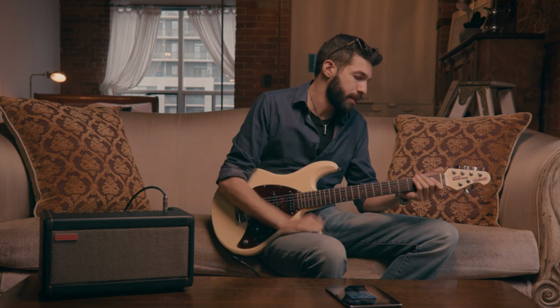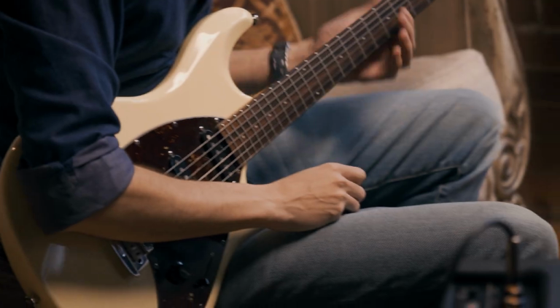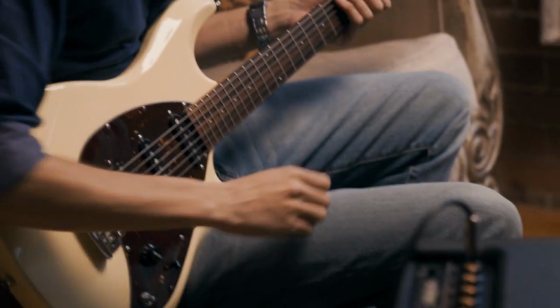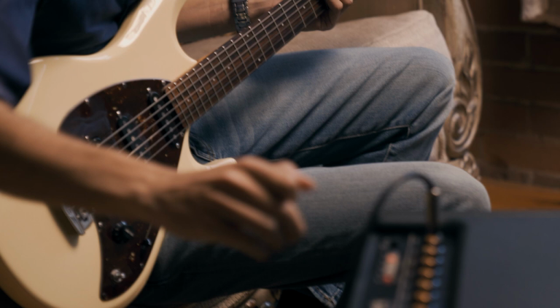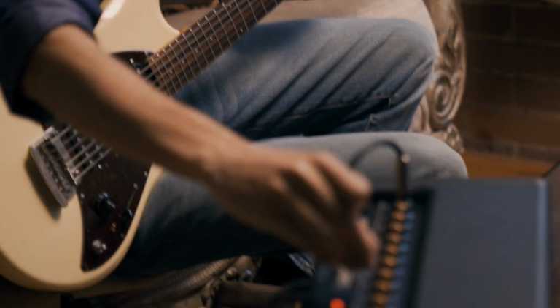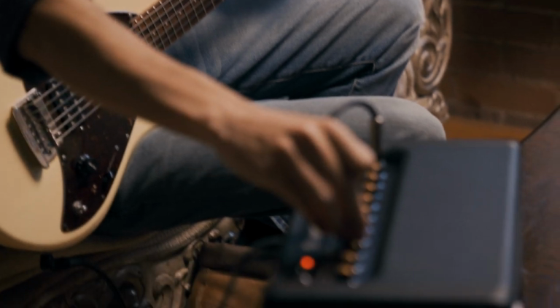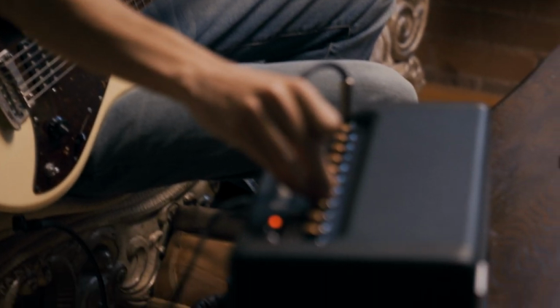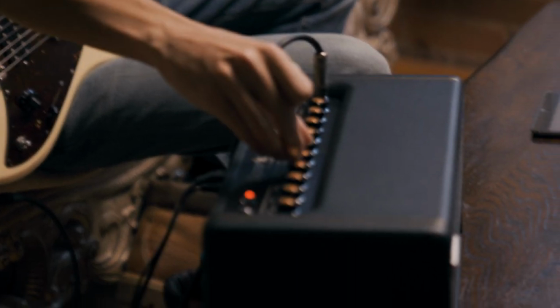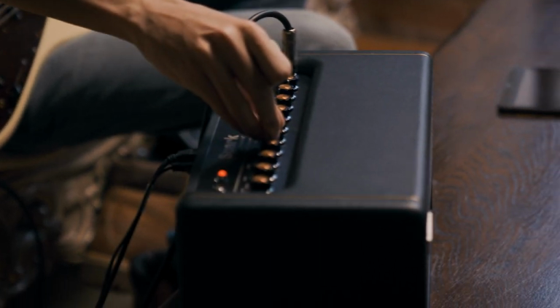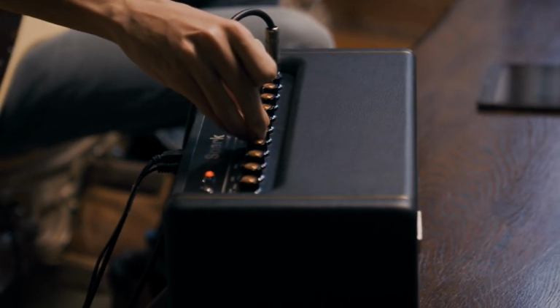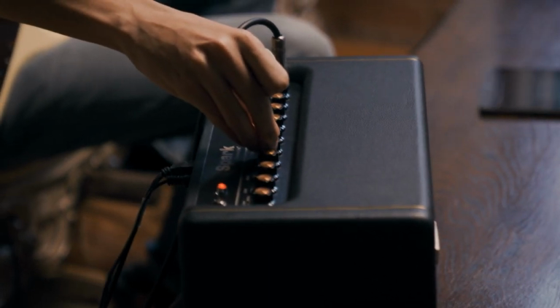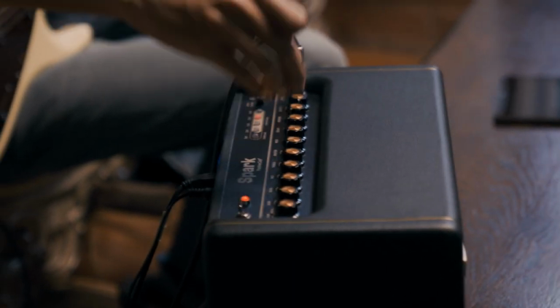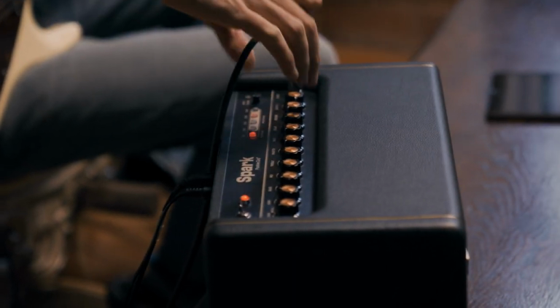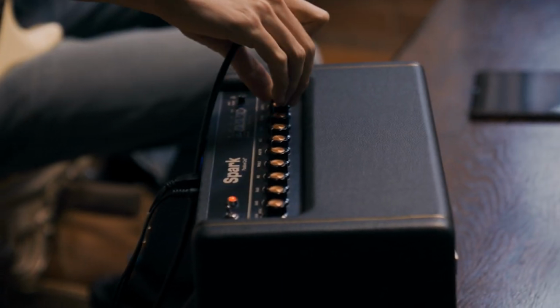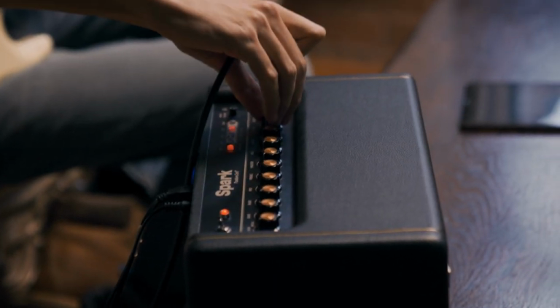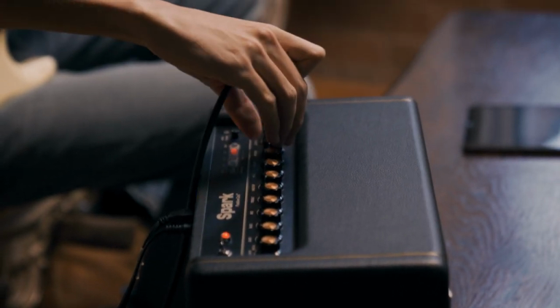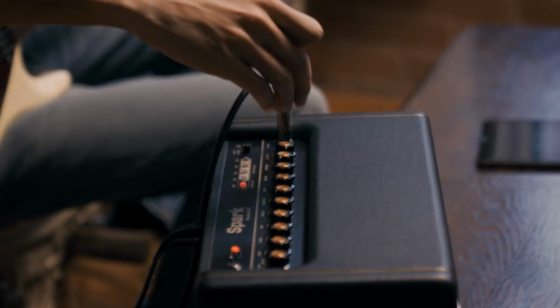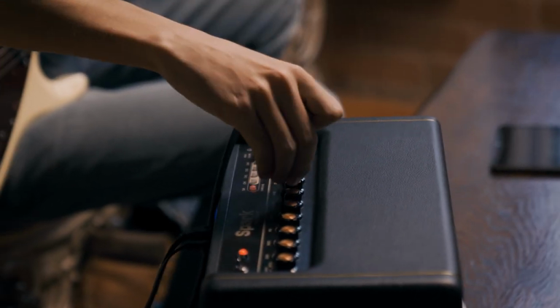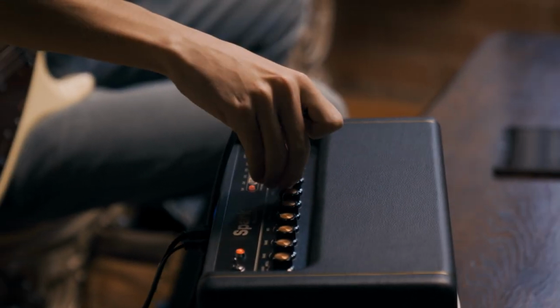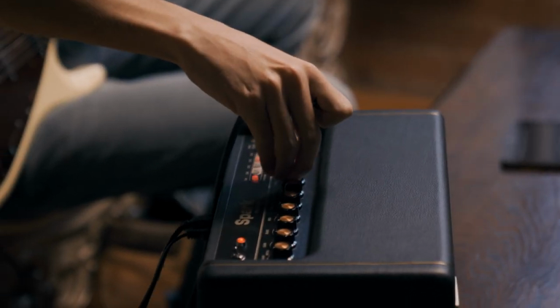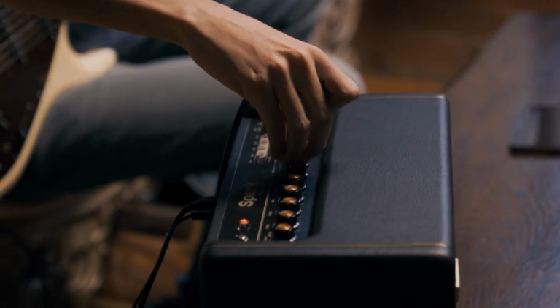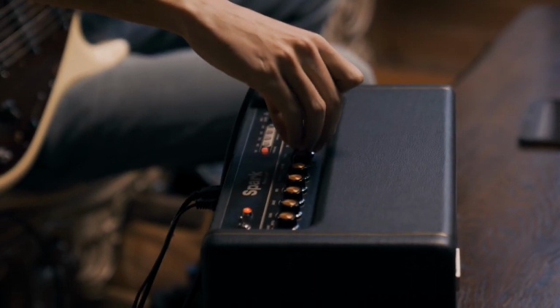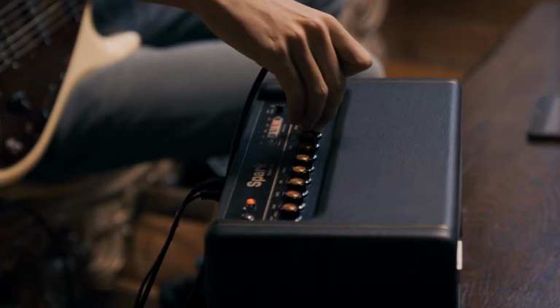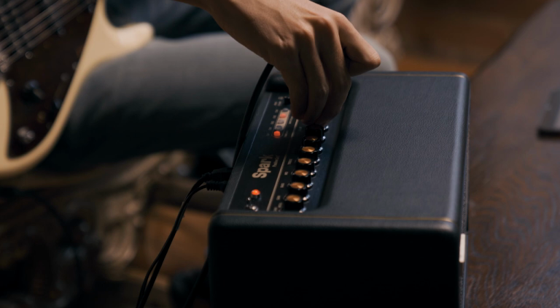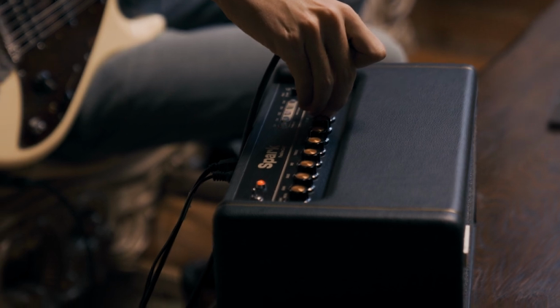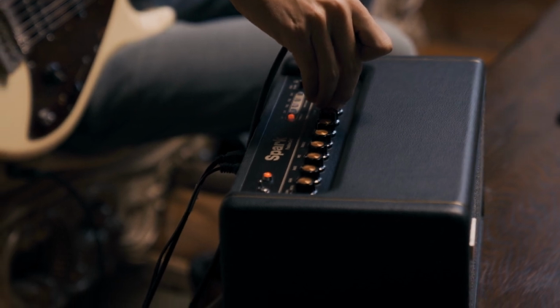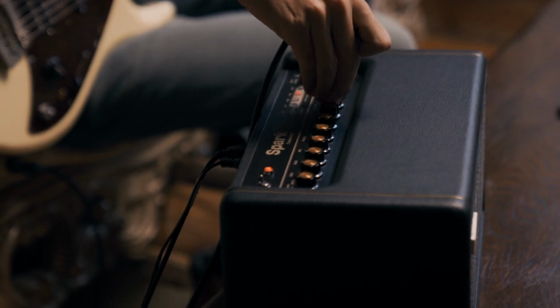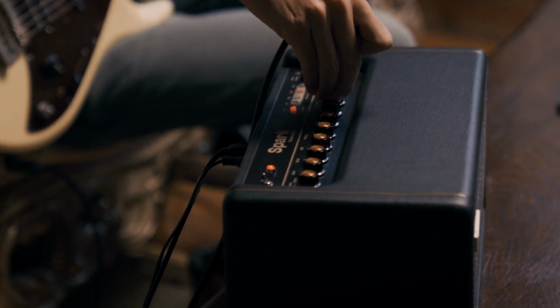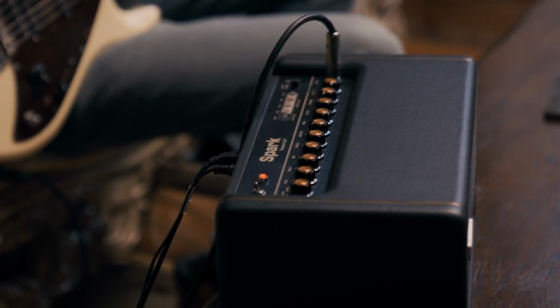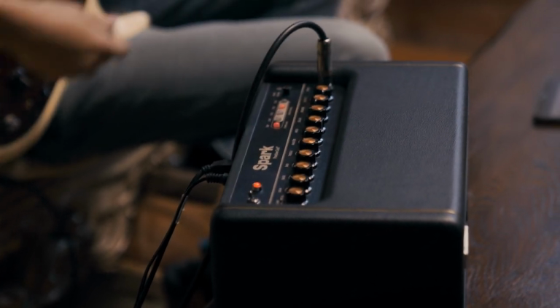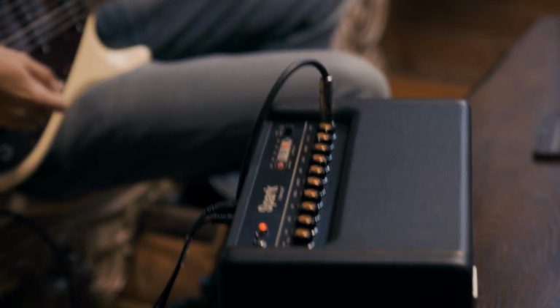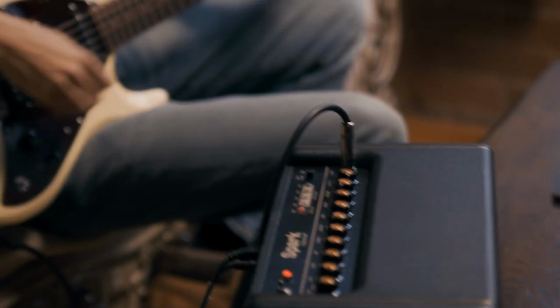I can also make adjustments right on the amp itself. You'll see controls for modulation, delay, and reverb, plus EQ right on board and the master control.